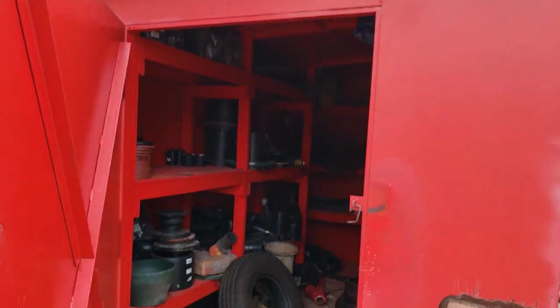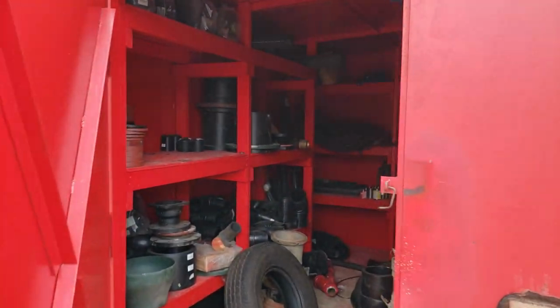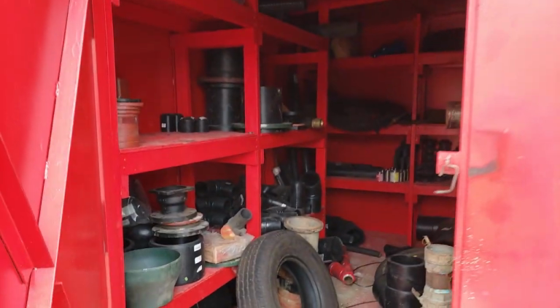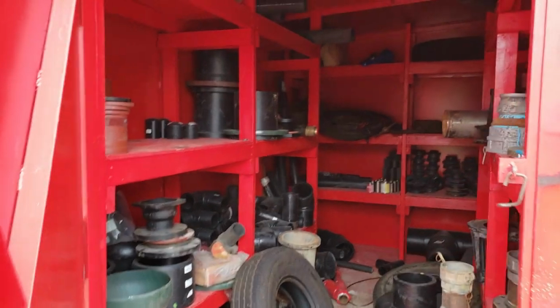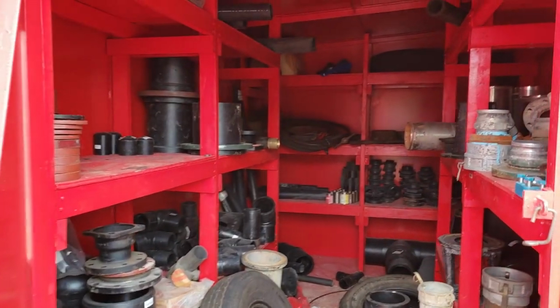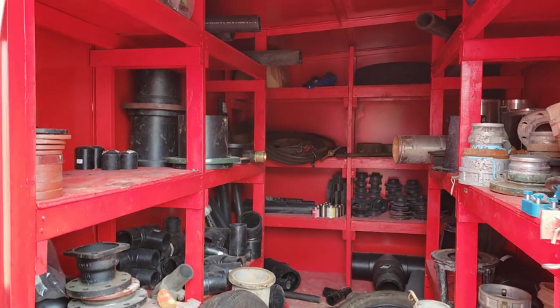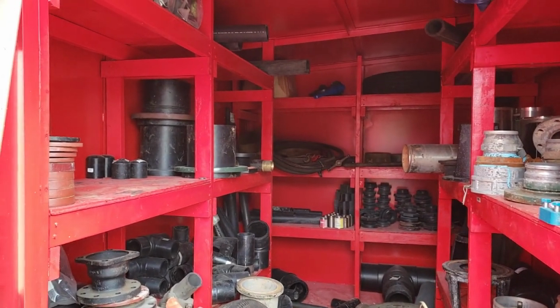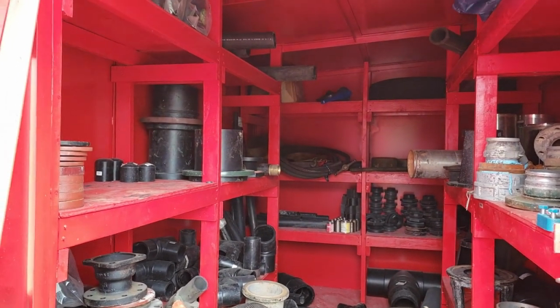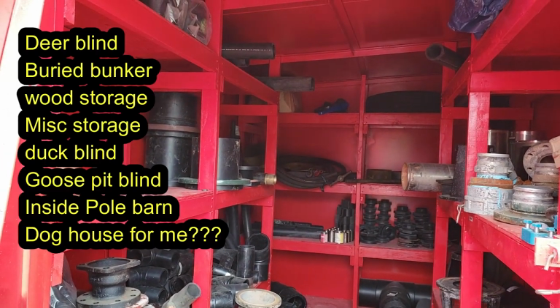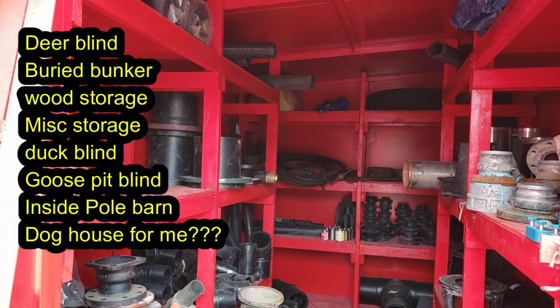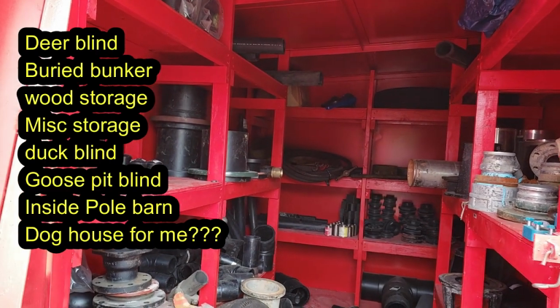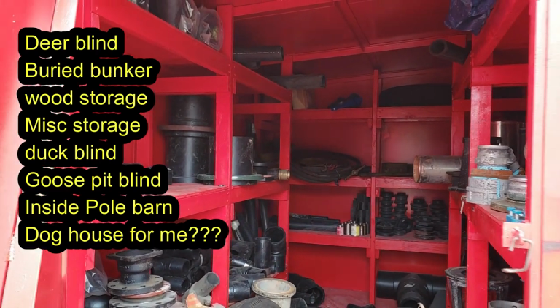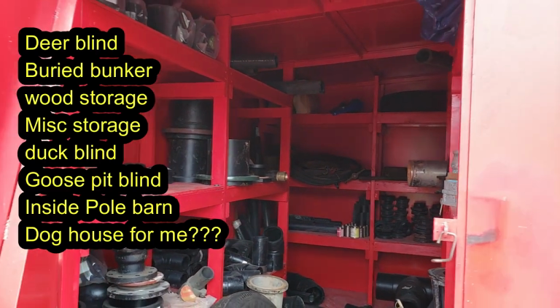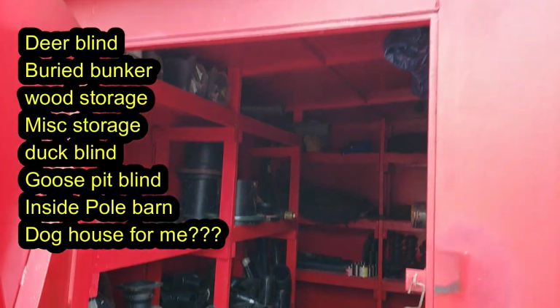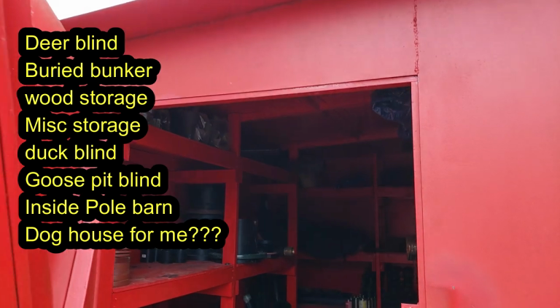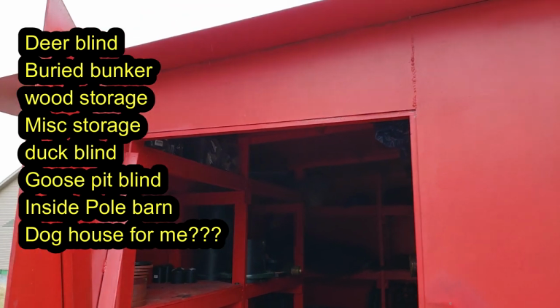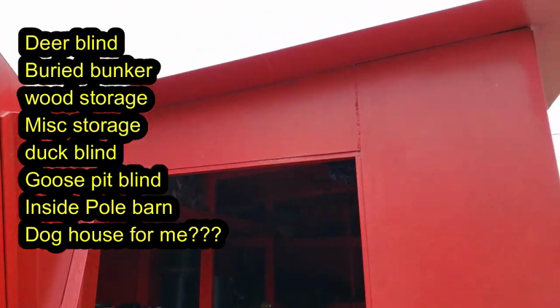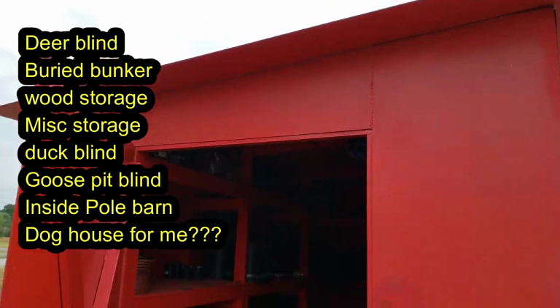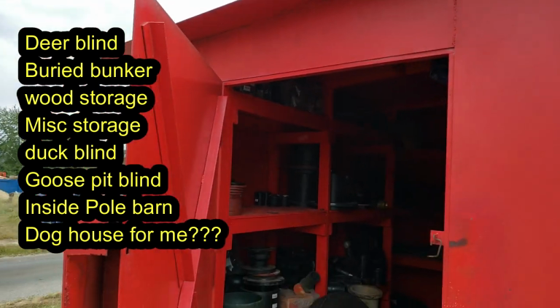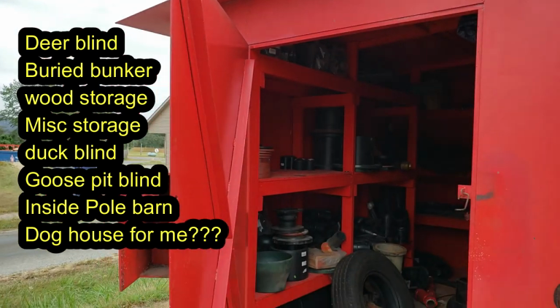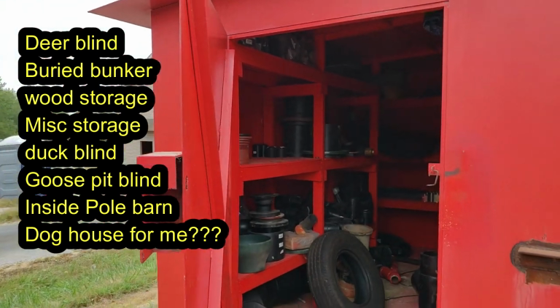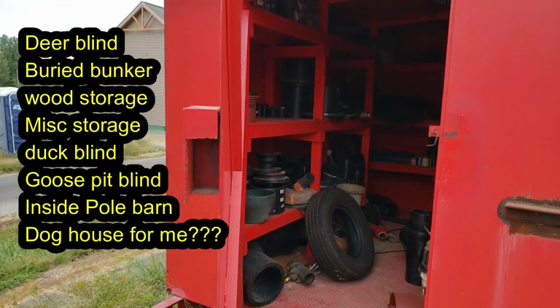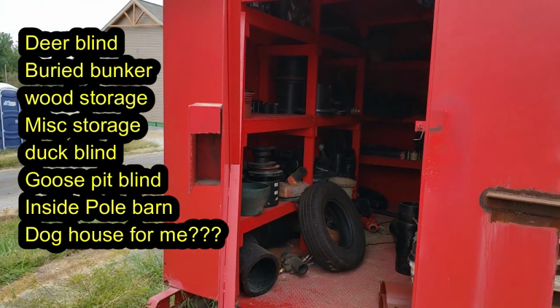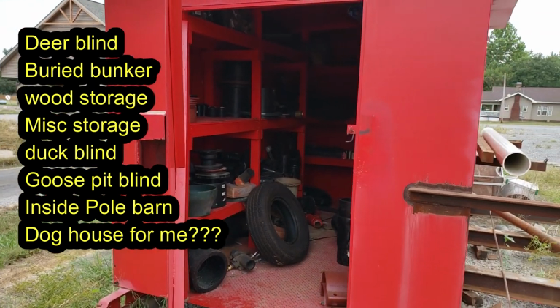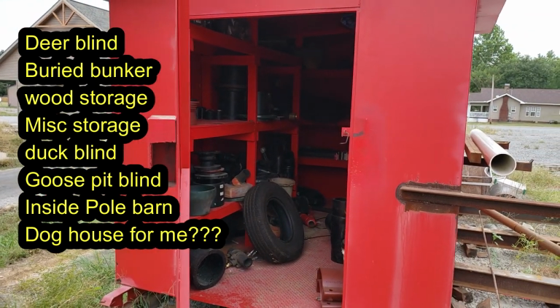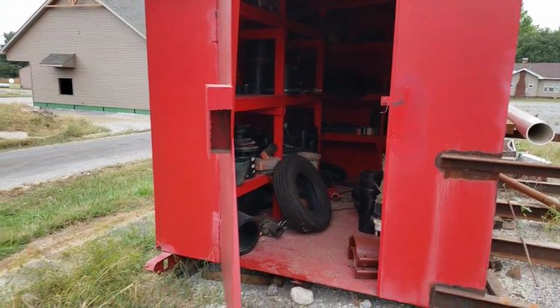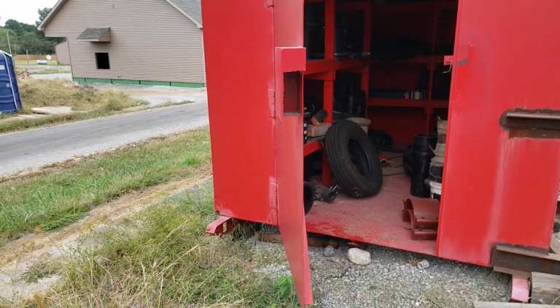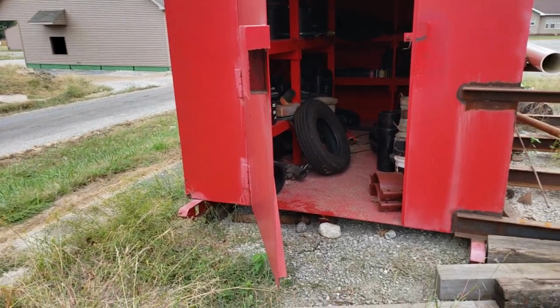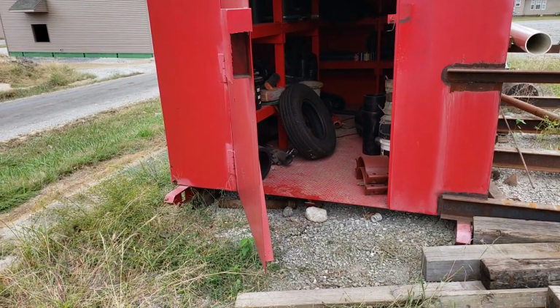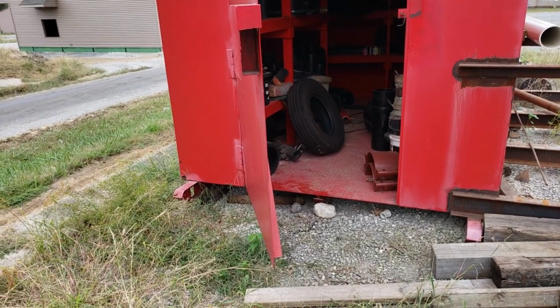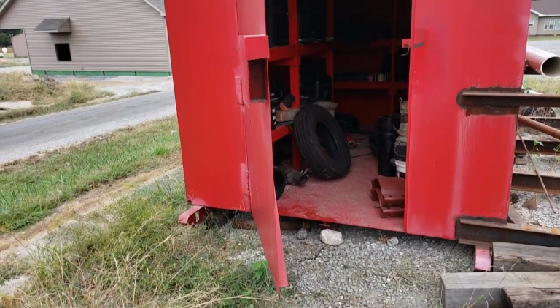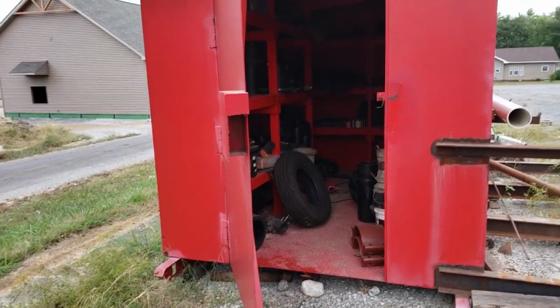It's got shelving in it. Initially I was hoping the Ranger would fit in it, but either way this is going to be a good purchase because you can use a building like this on a farm any day of the week.